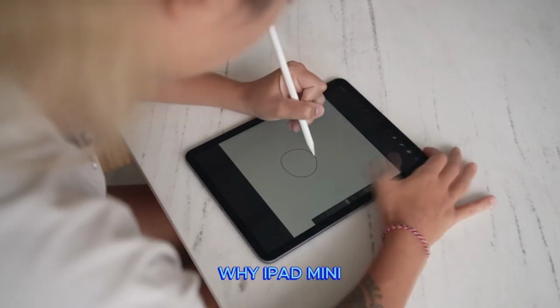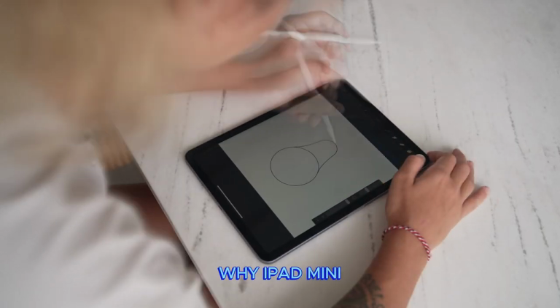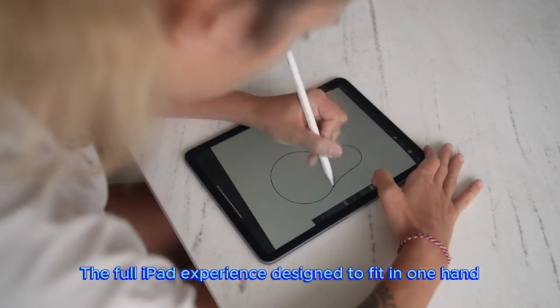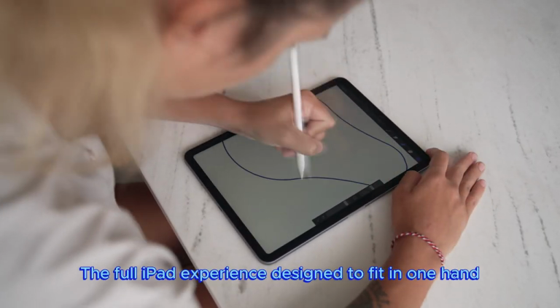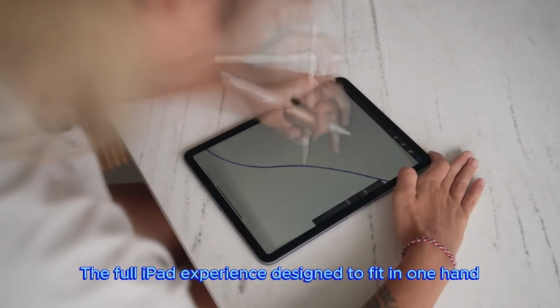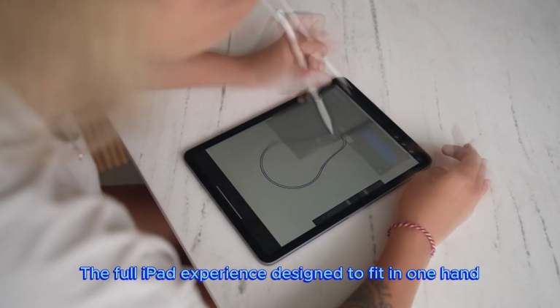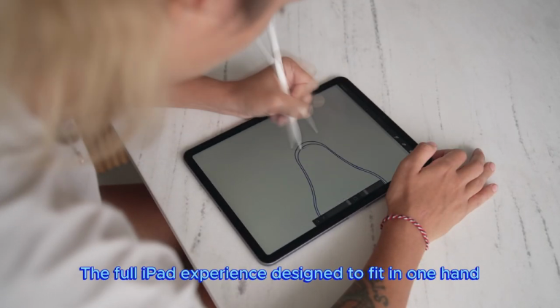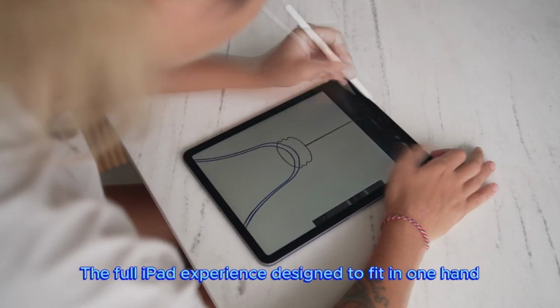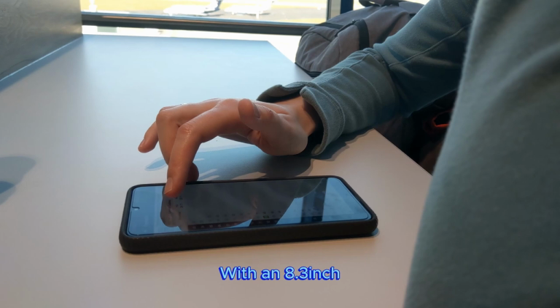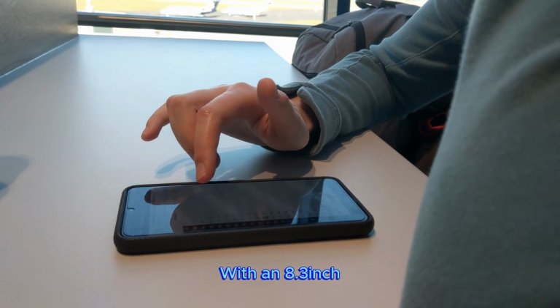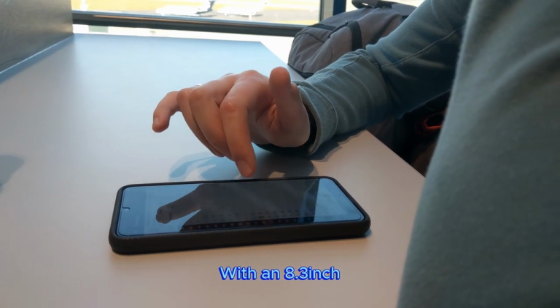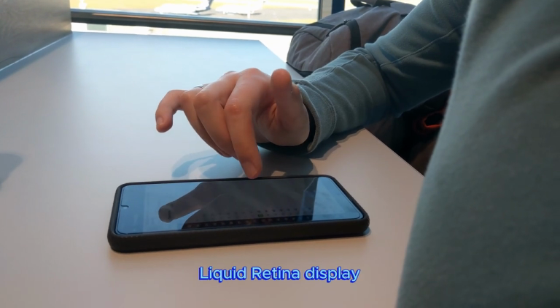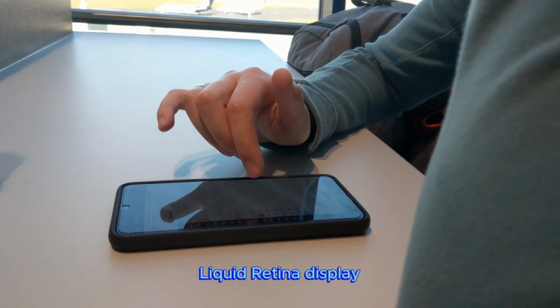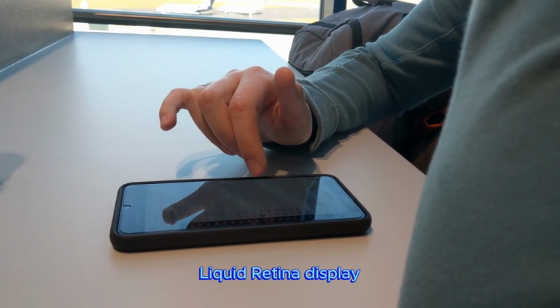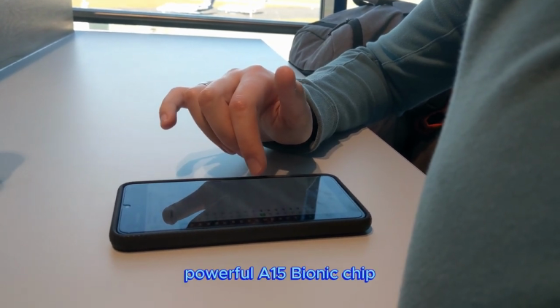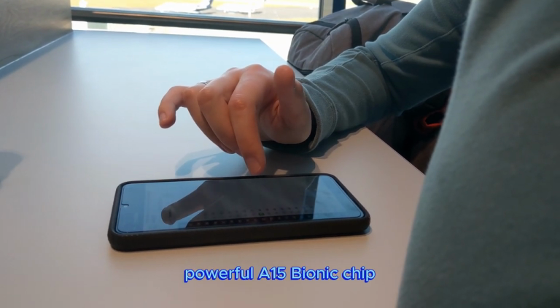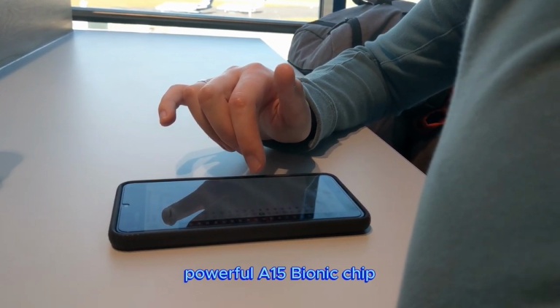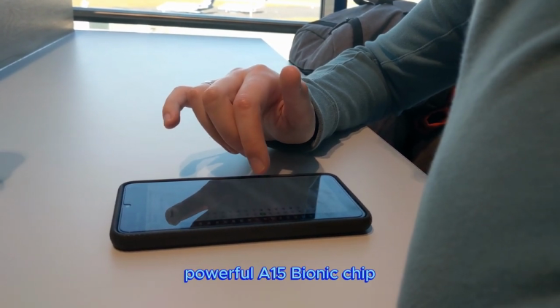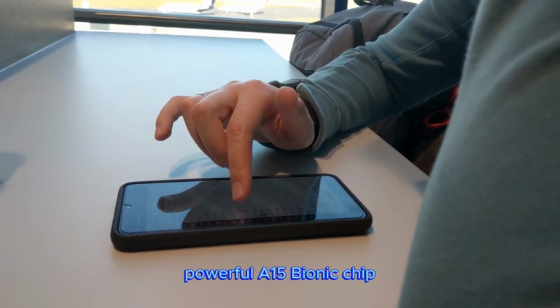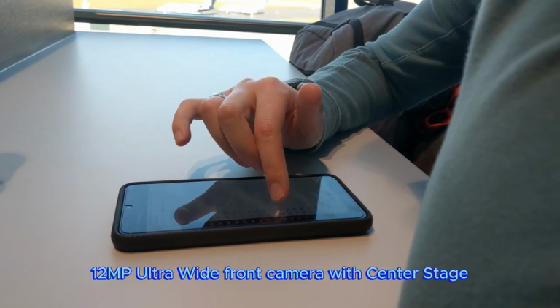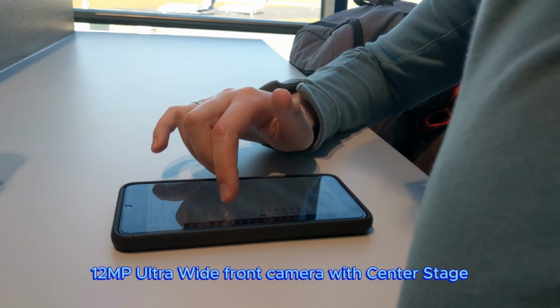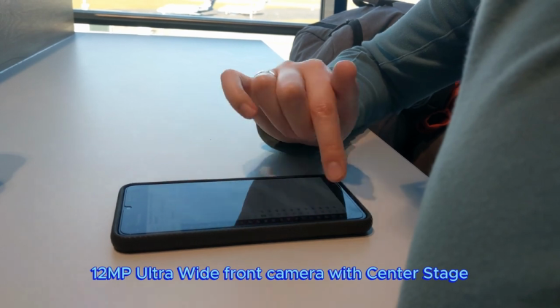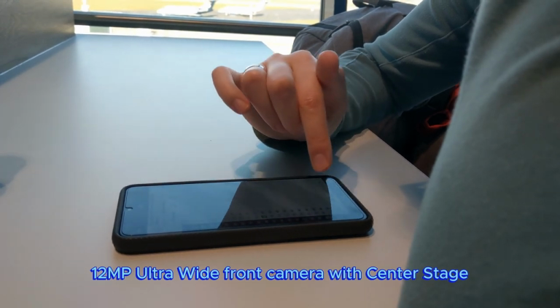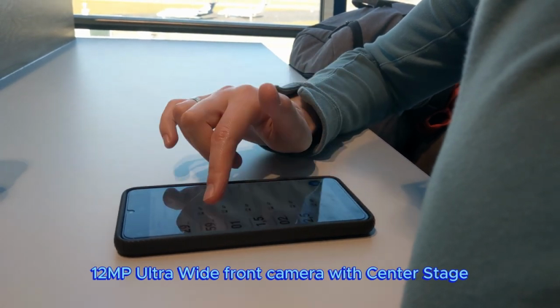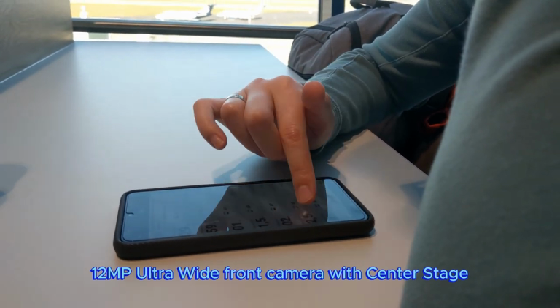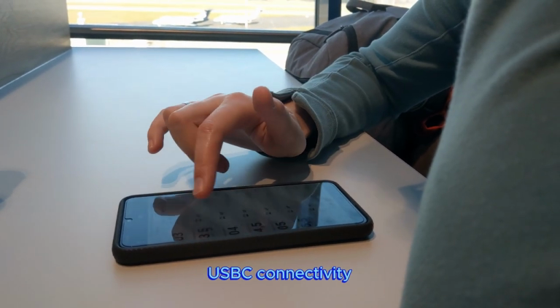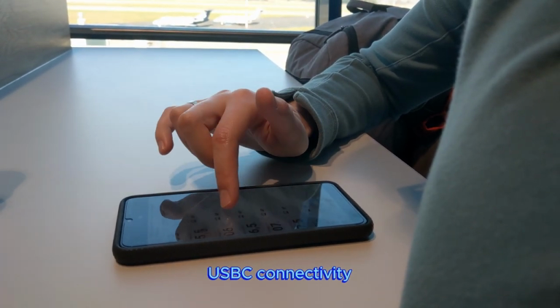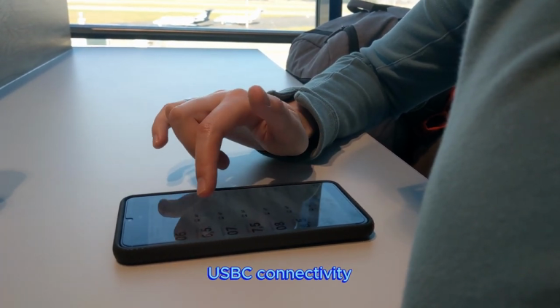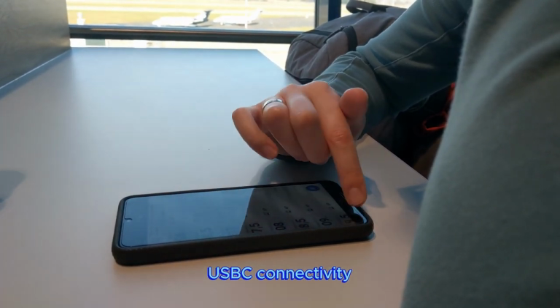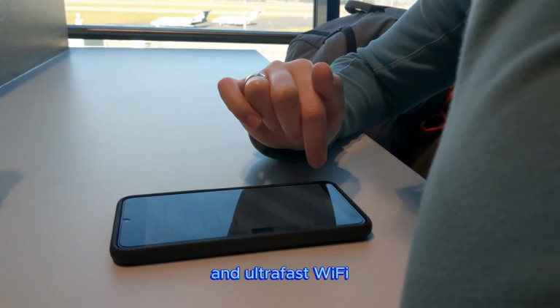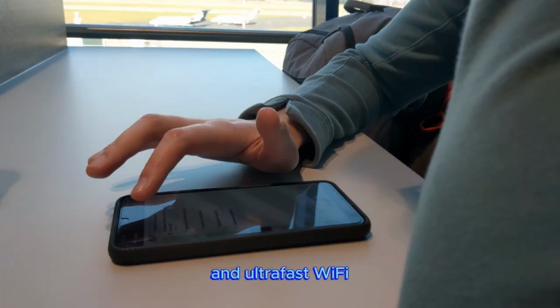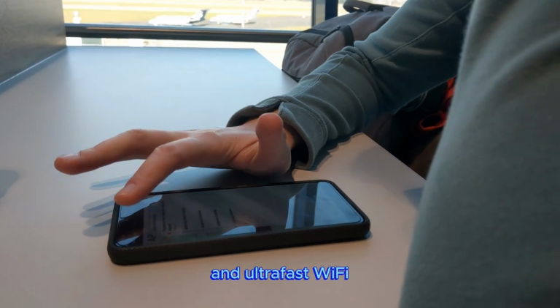Why iPad Mini? The full iPad experience designed to fit in one hand. With an 8.3-inch Liquid Retina display, powerful A15 Bionic chip, 12MP ultra-wide front camera with Center Stage, USB-C connectivity, and ultra-fast Wi-Fi.